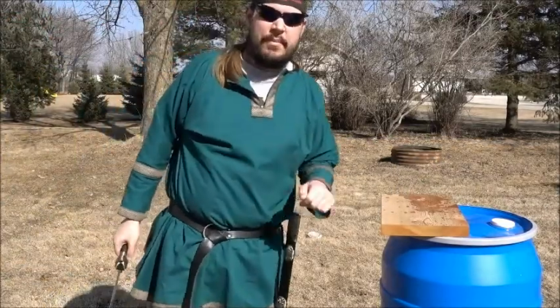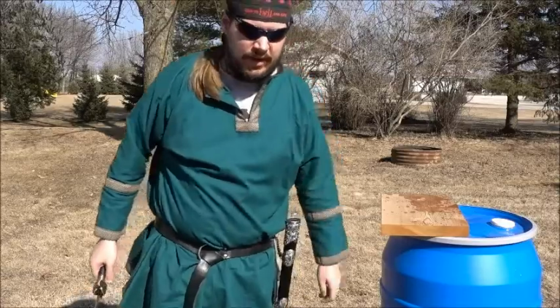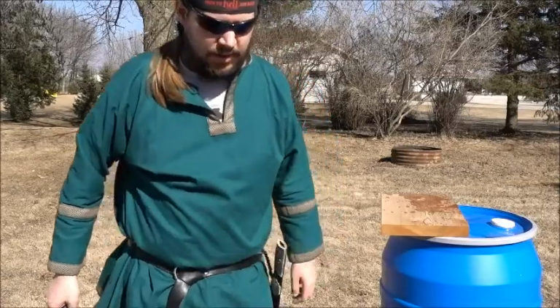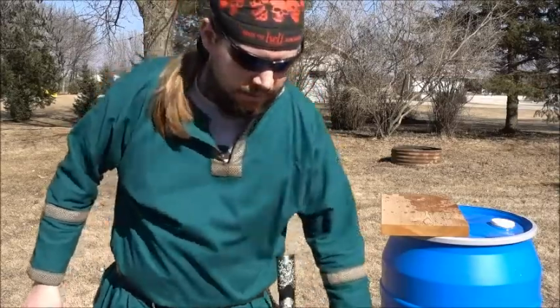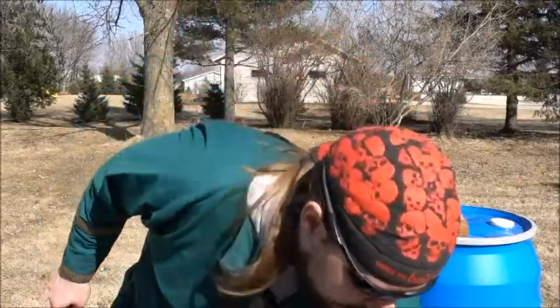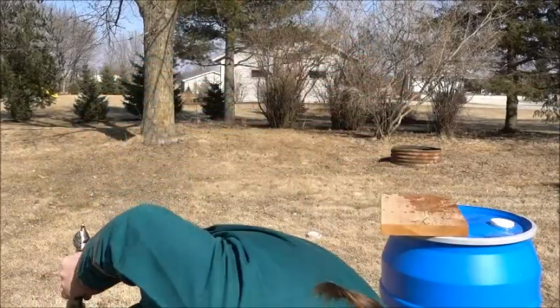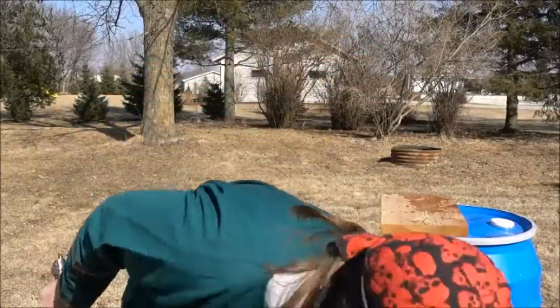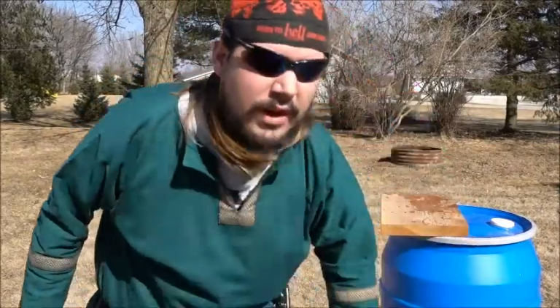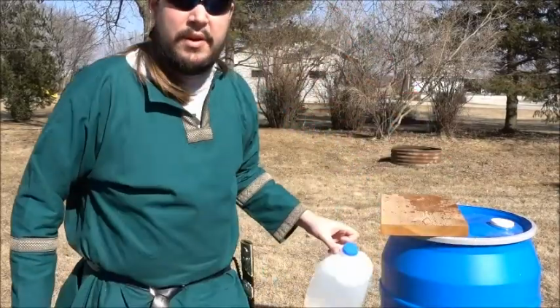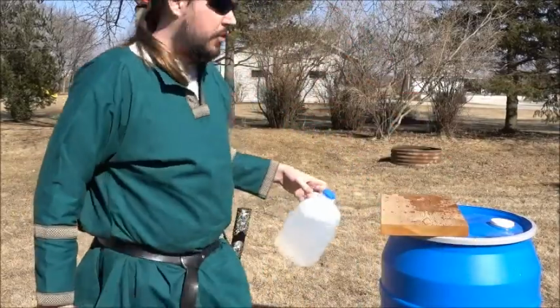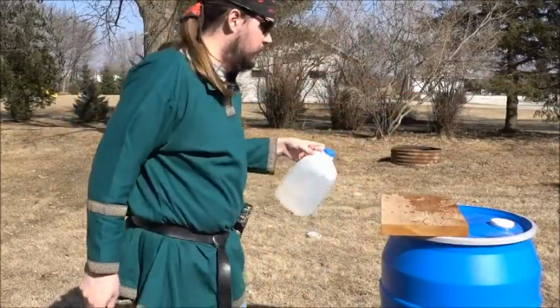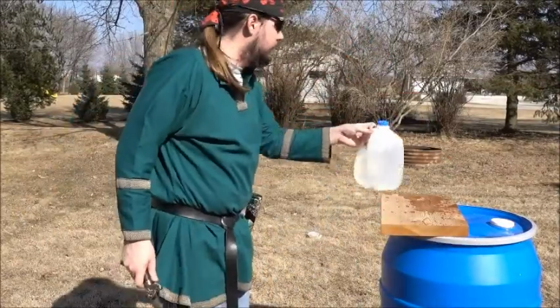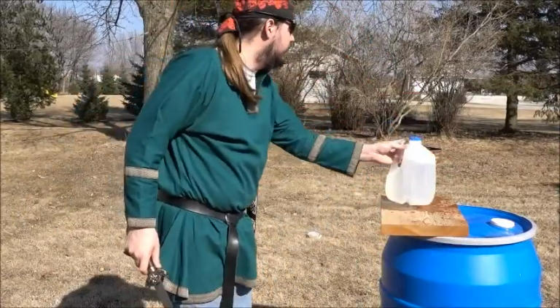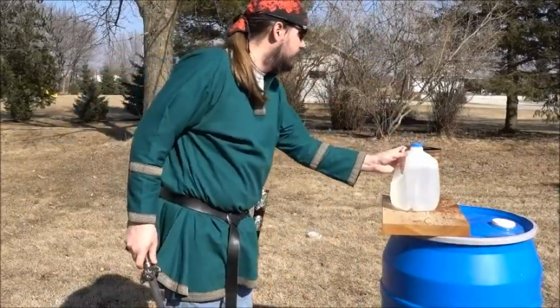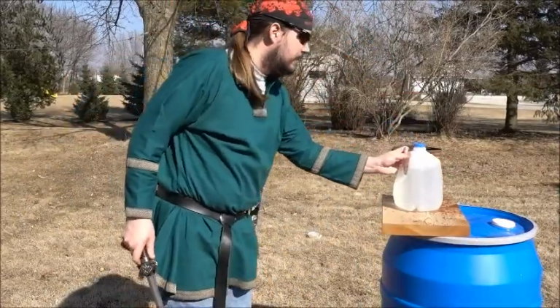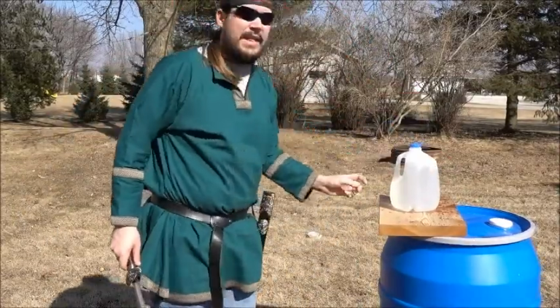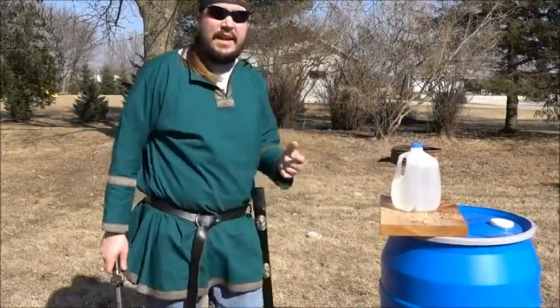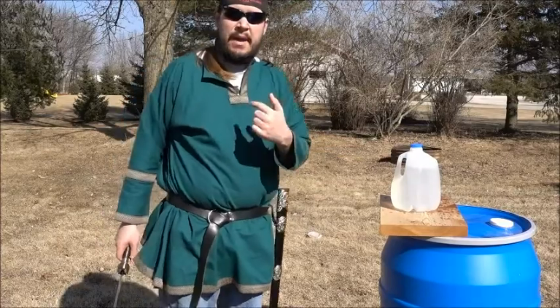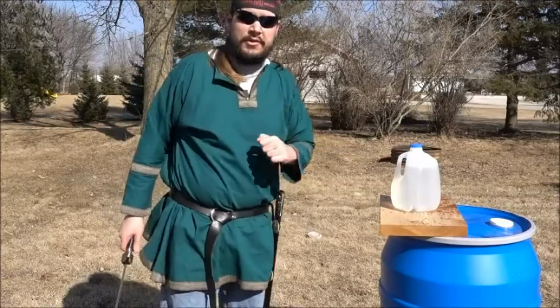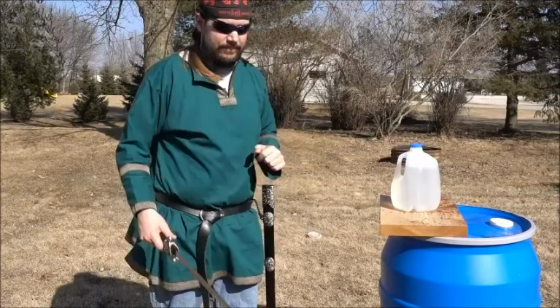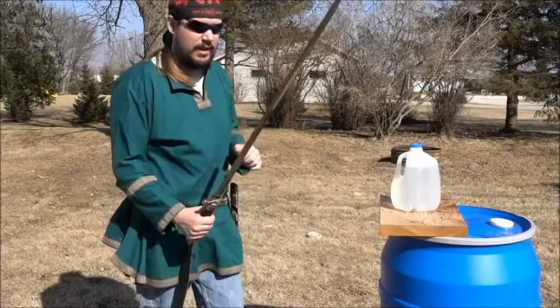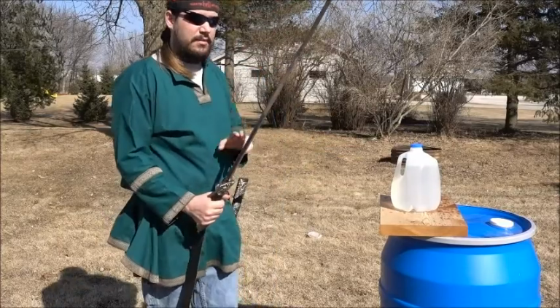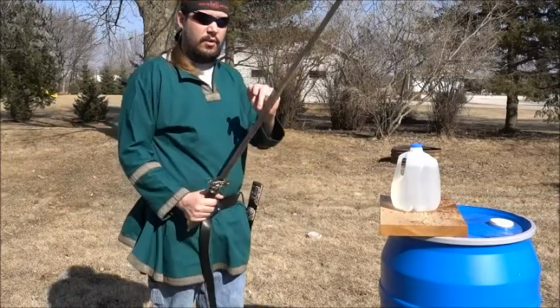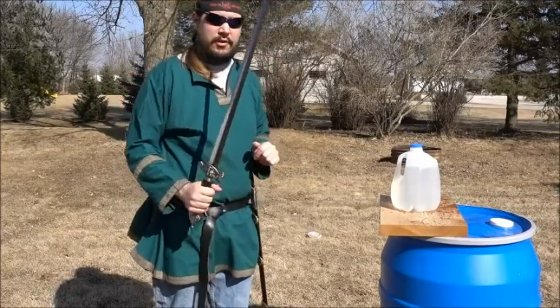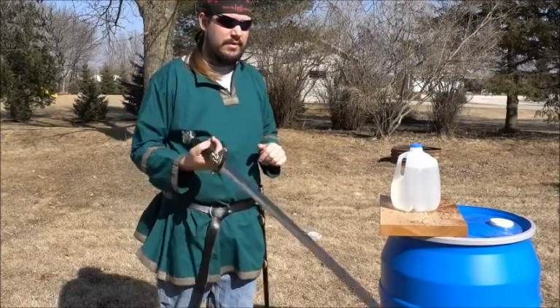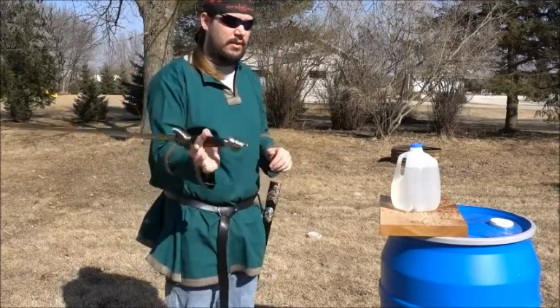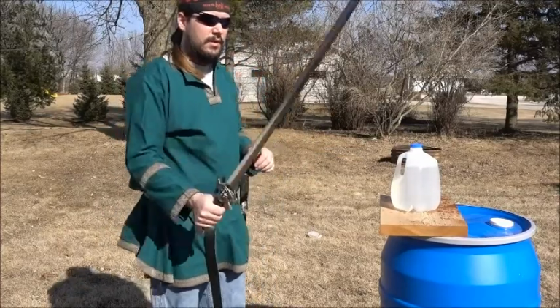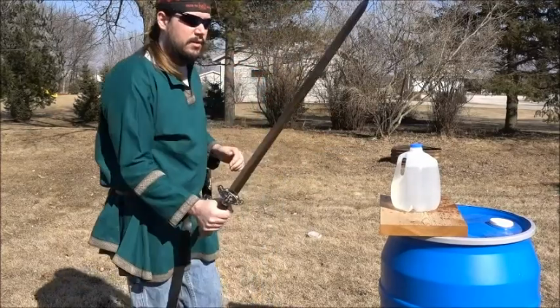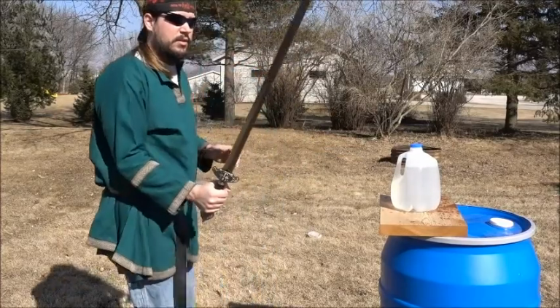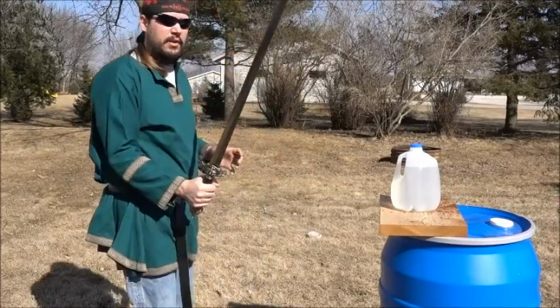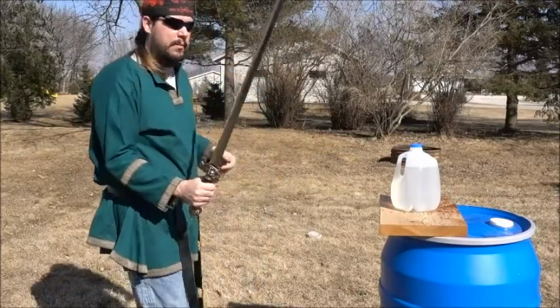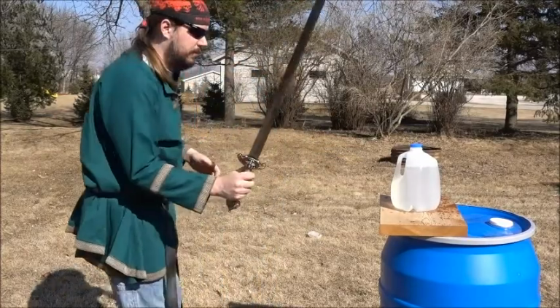So that didn't happen the last time I did that. I'm going to assume that that is my fault and not the sword's fault. Because generally, it is my fault.